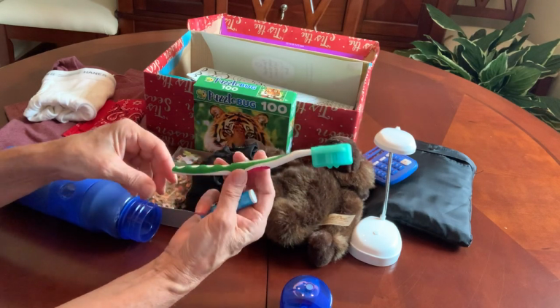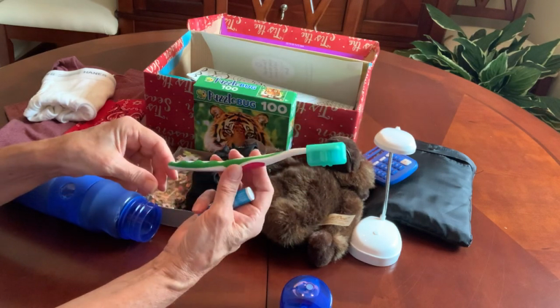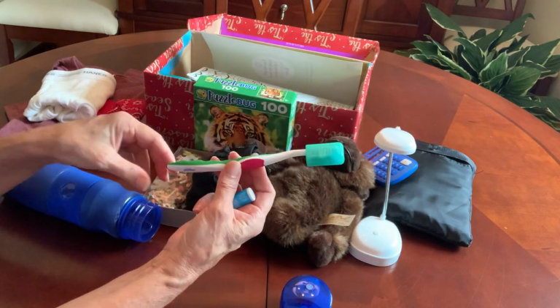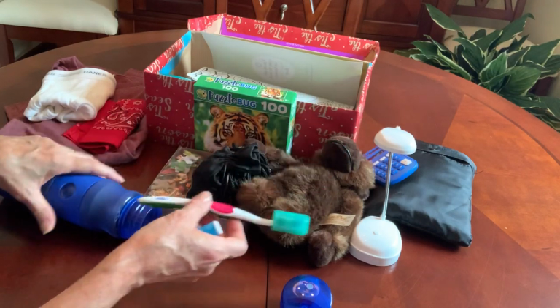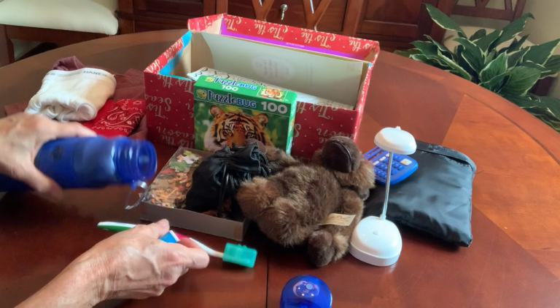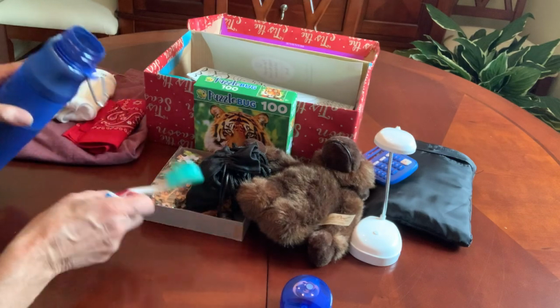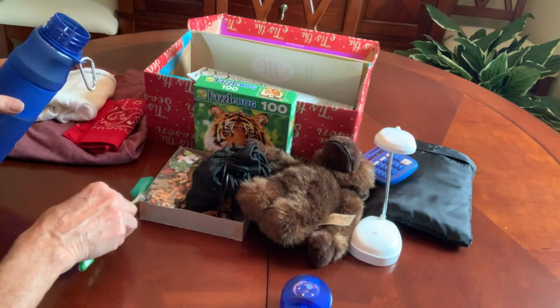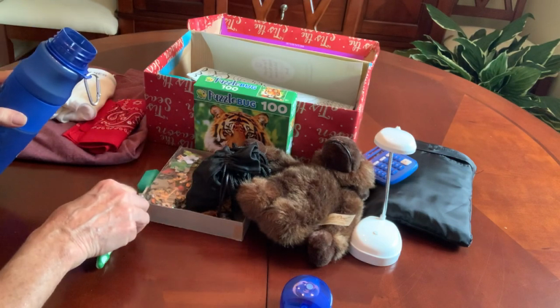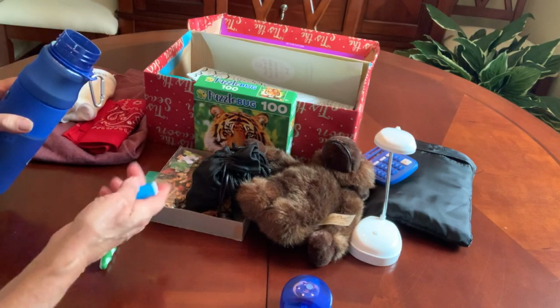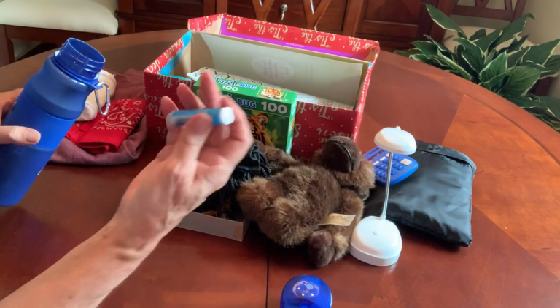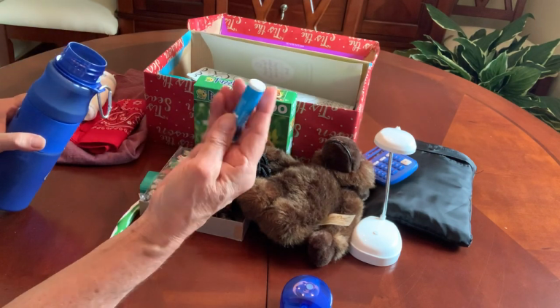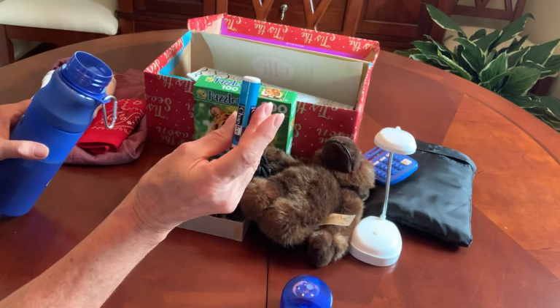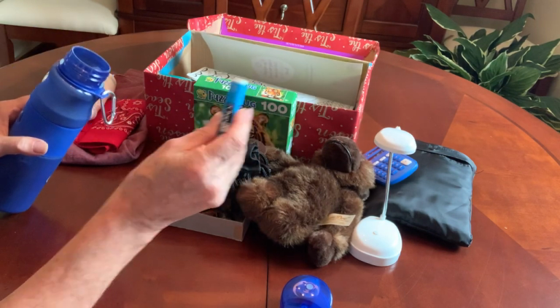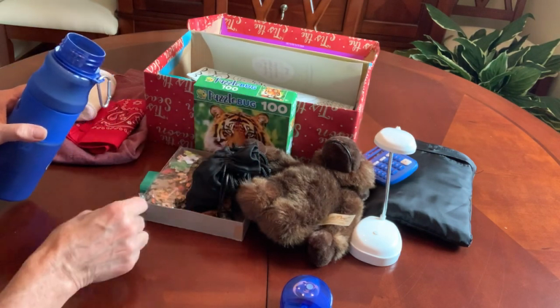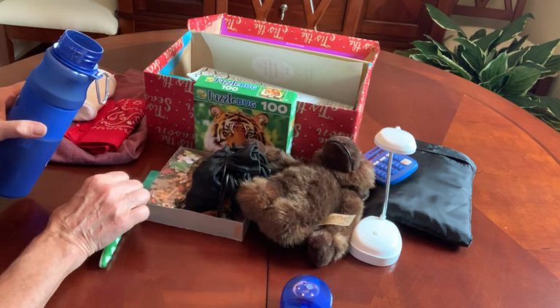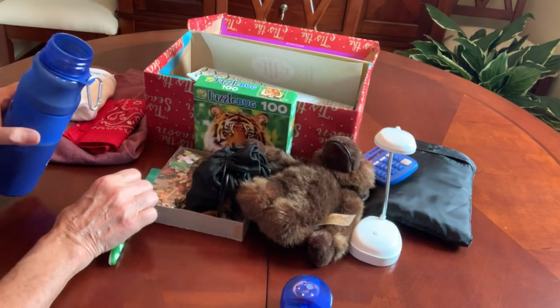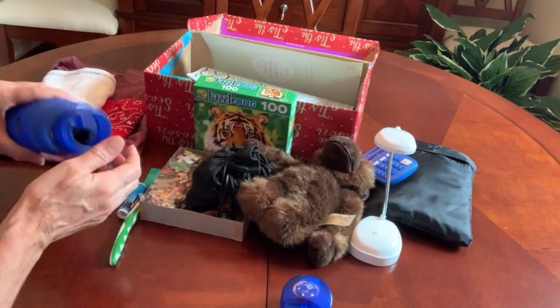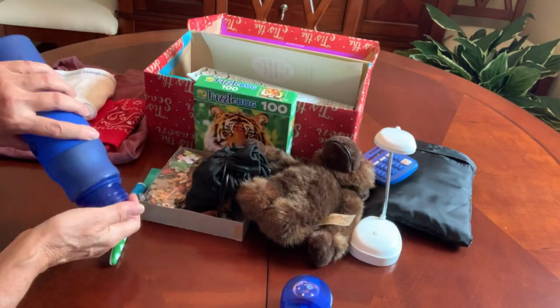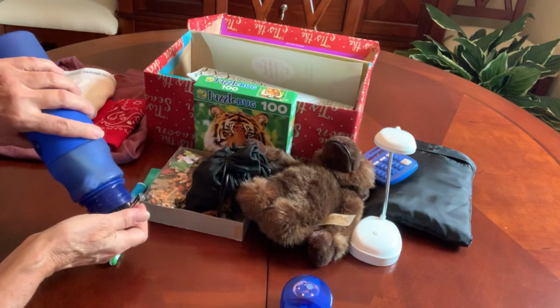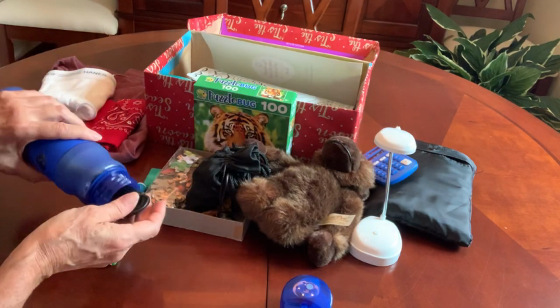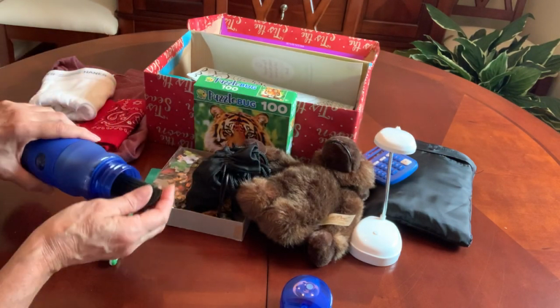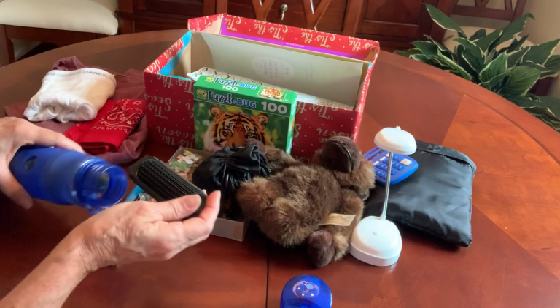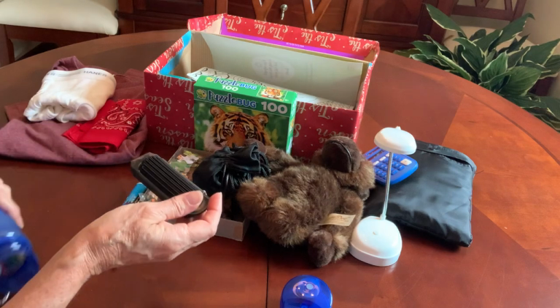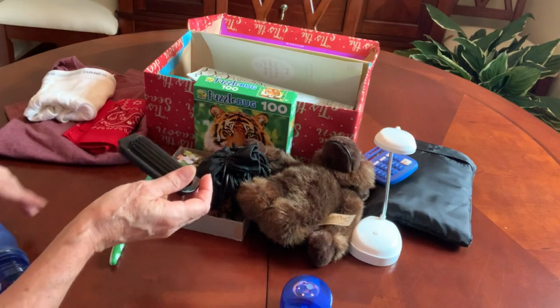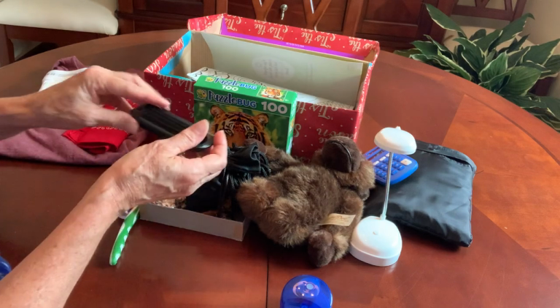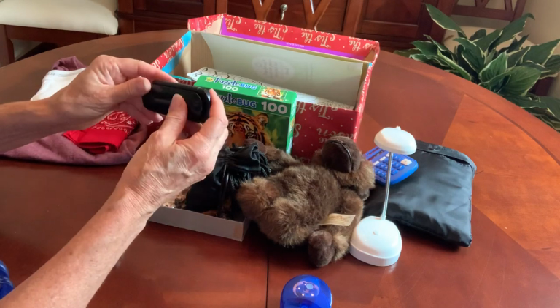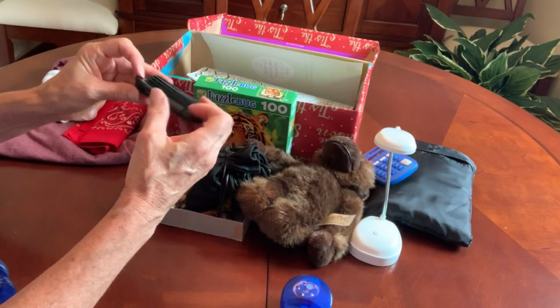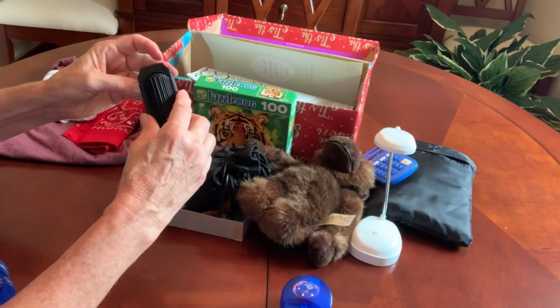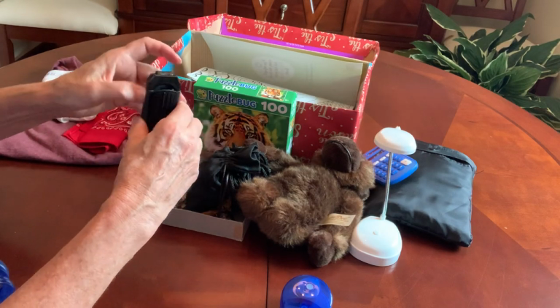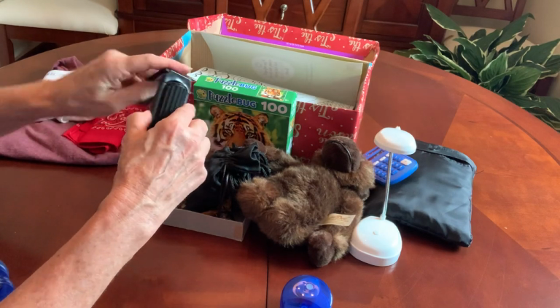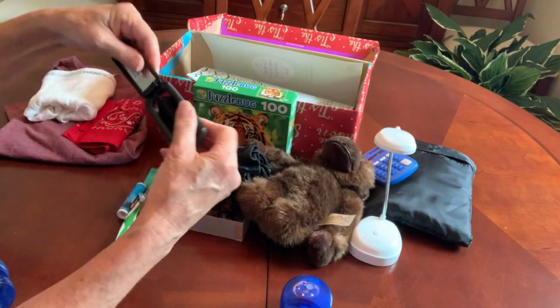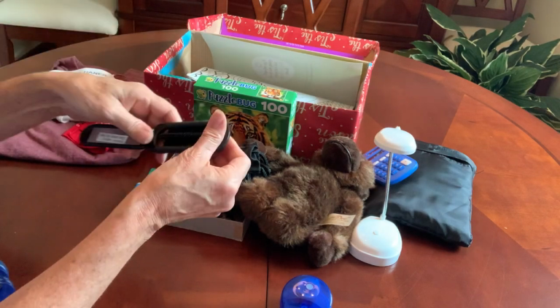A toothbrush with a cap. A blue raspberry chapstick. A collapsible hairbrush.